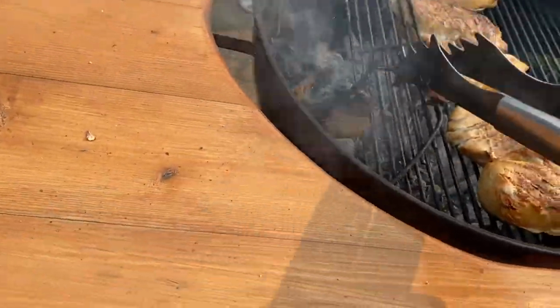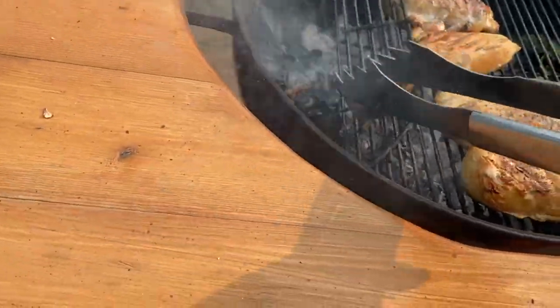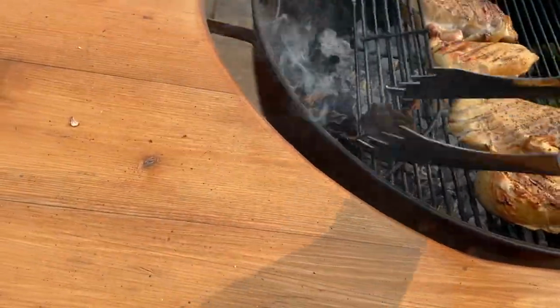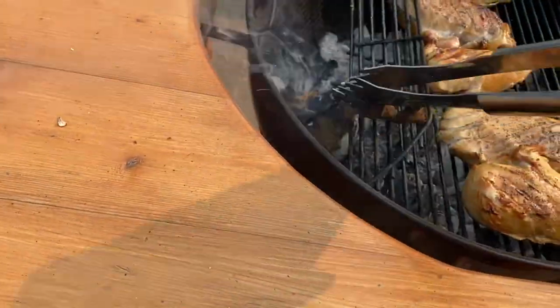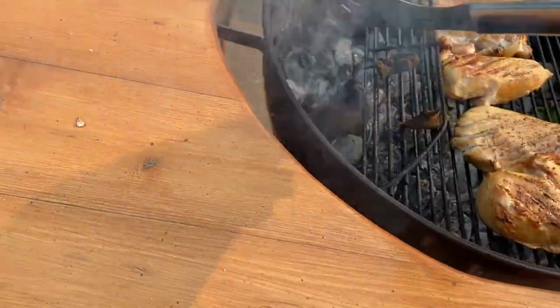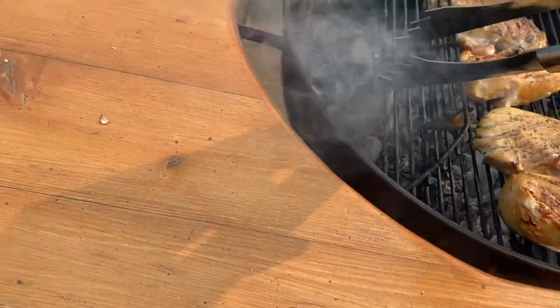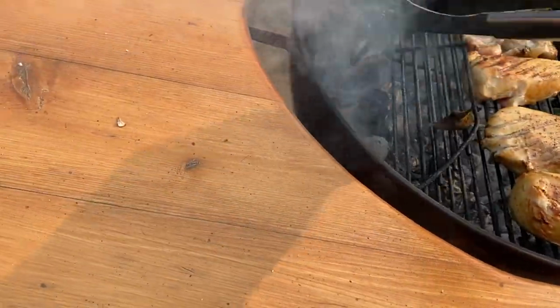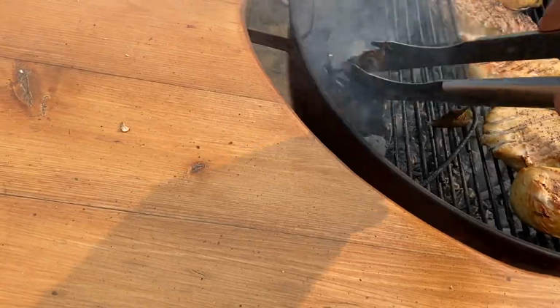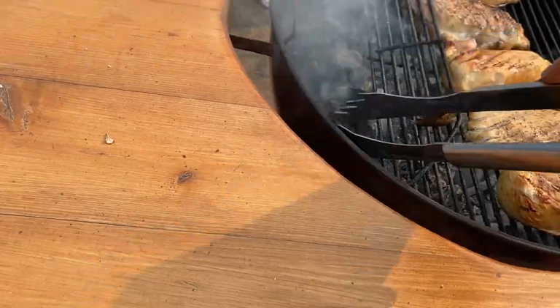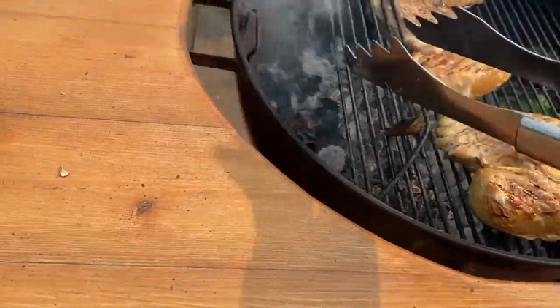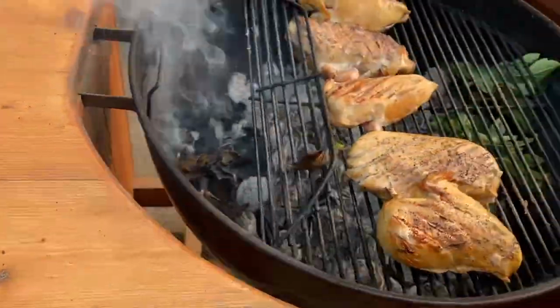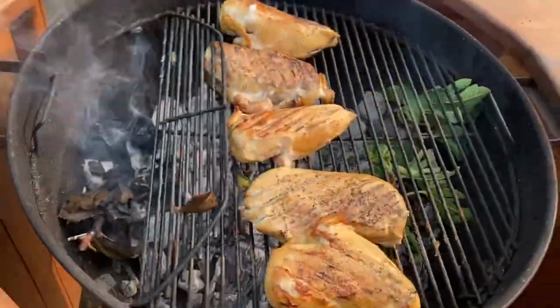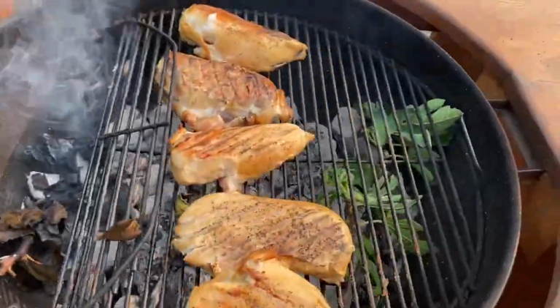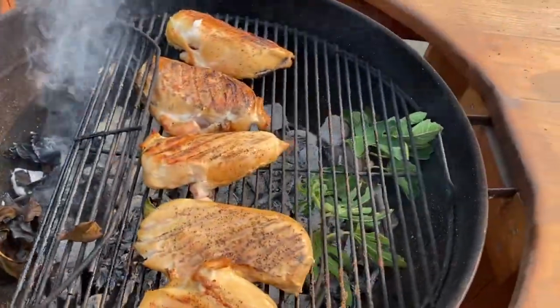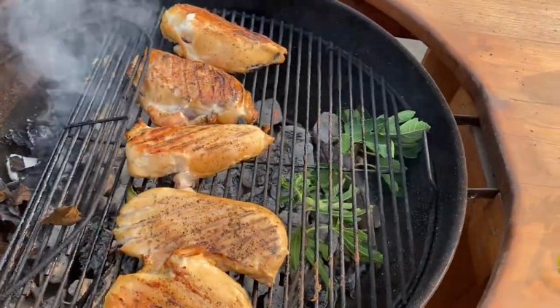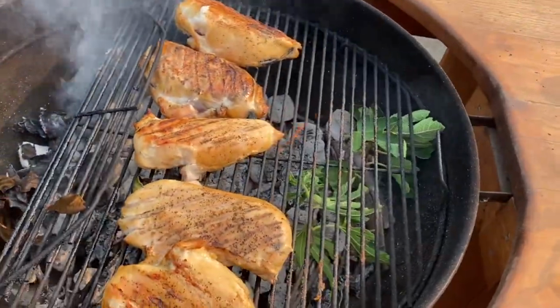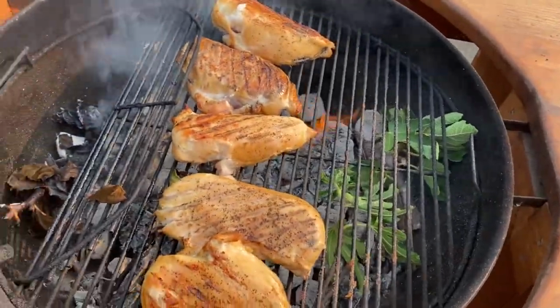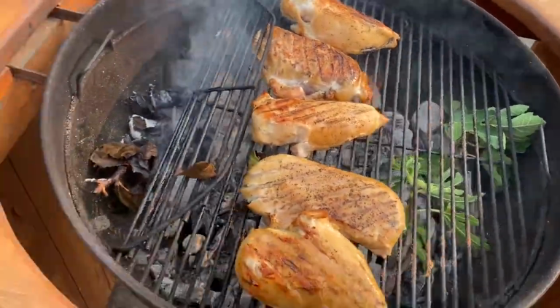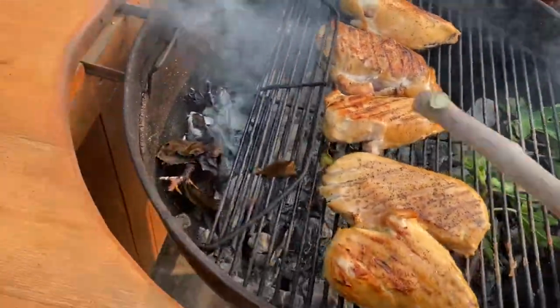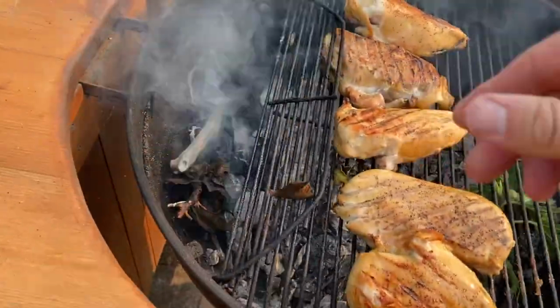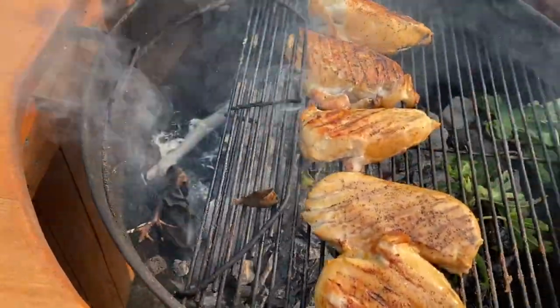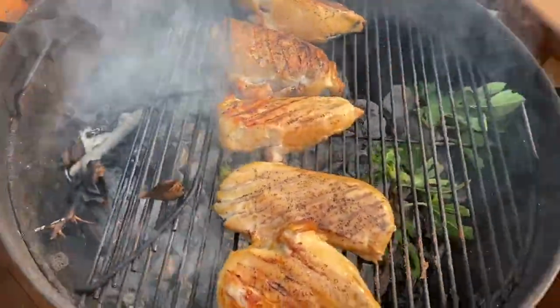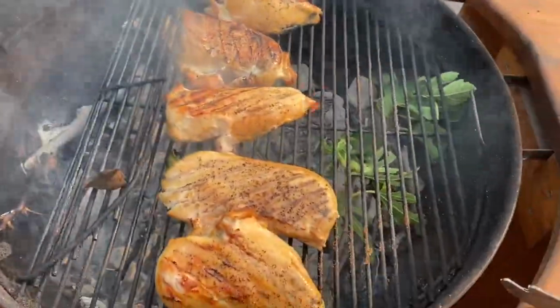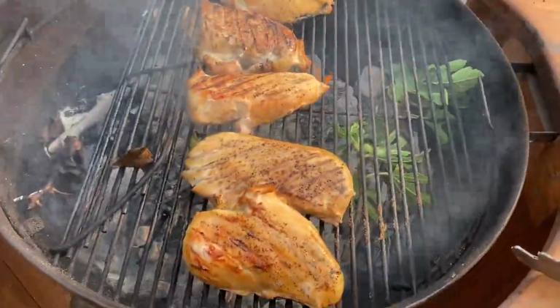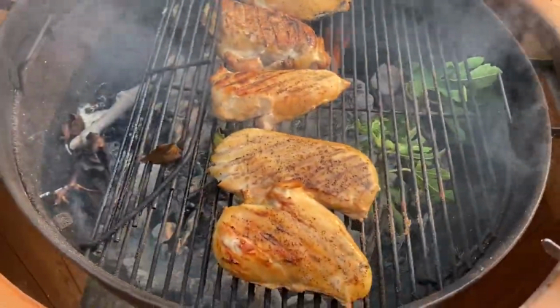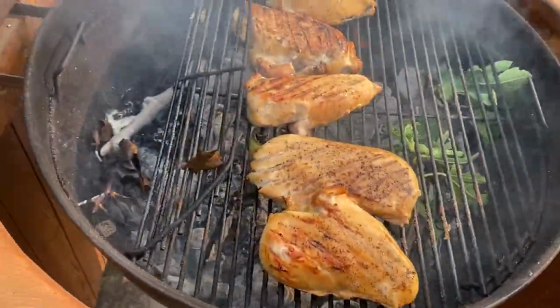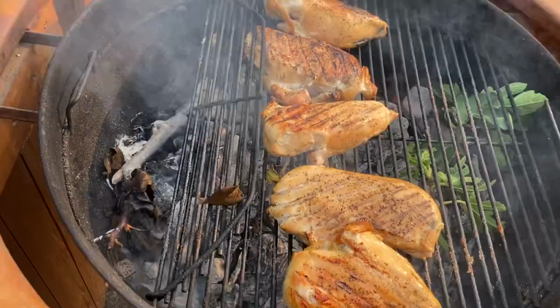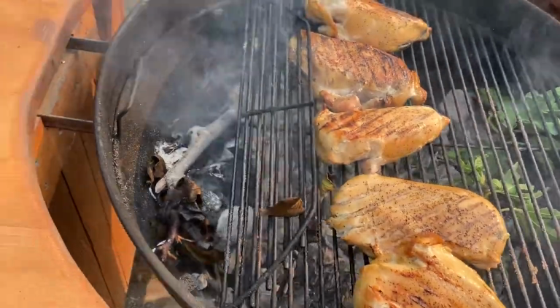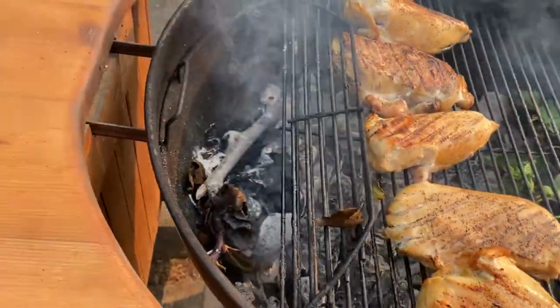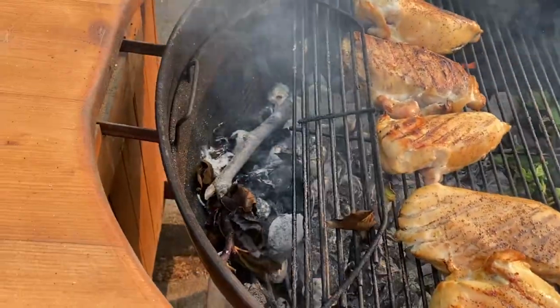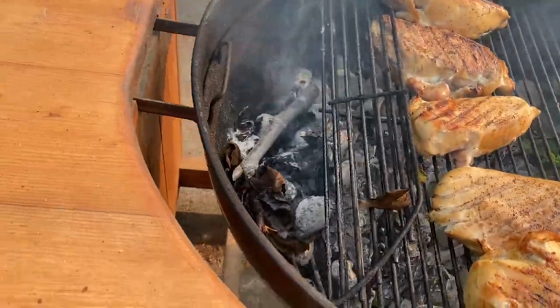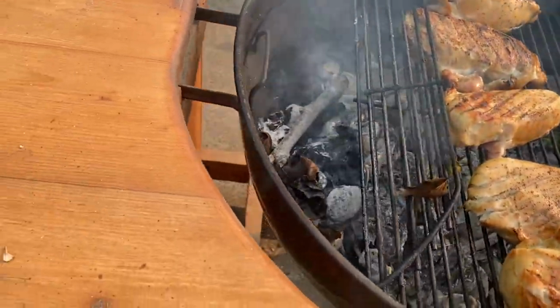...smells incredible. It smells so good. It's going to season your chicken, or whatever meat you use, or vegetables.